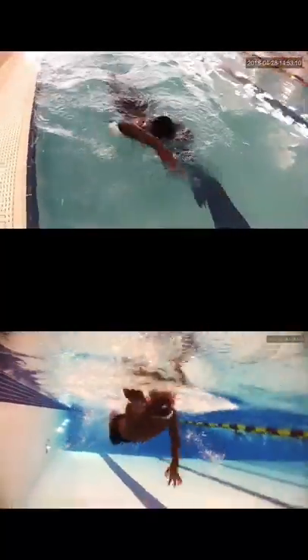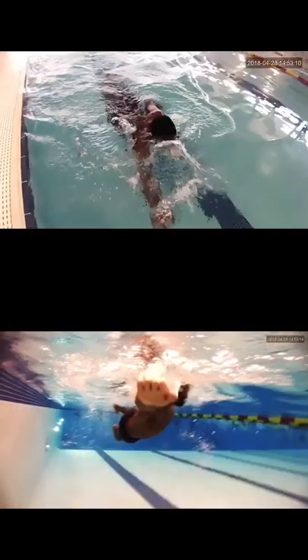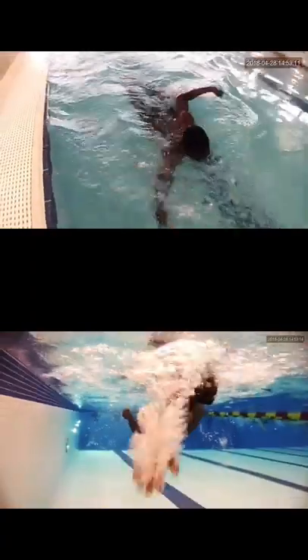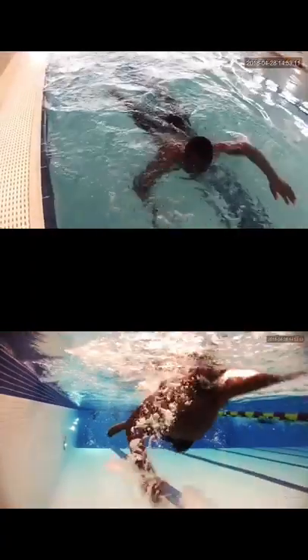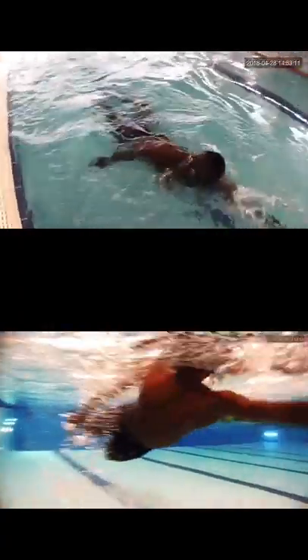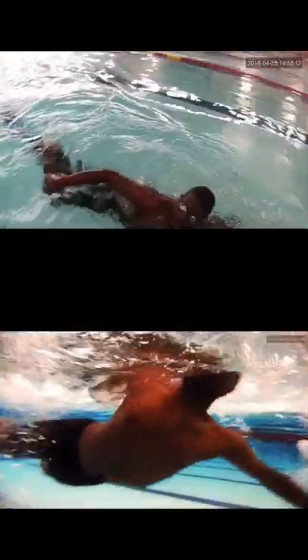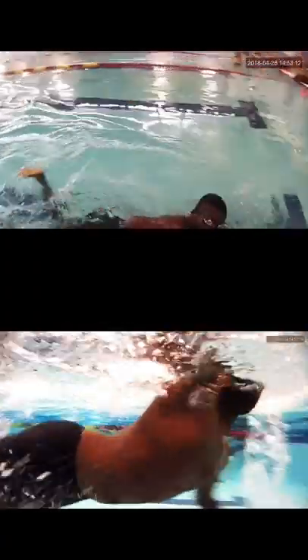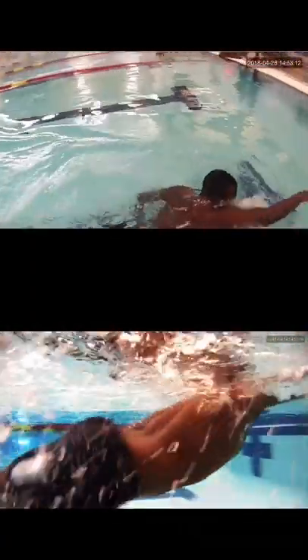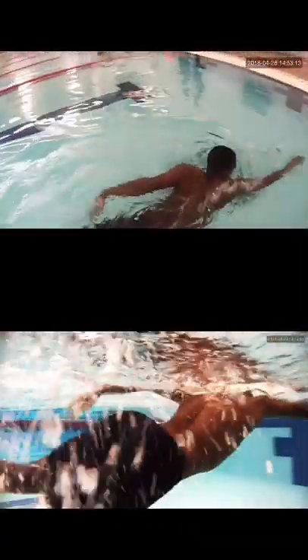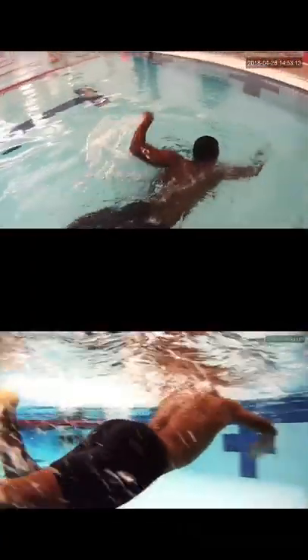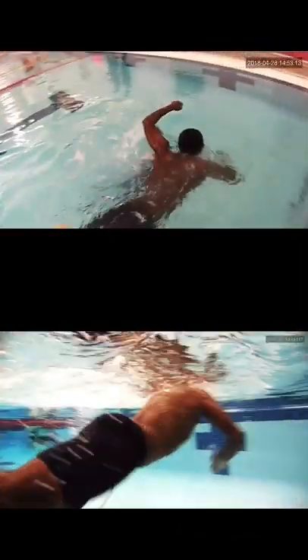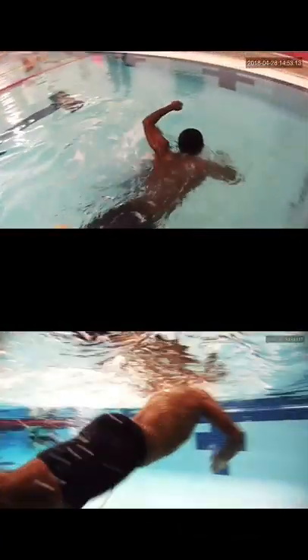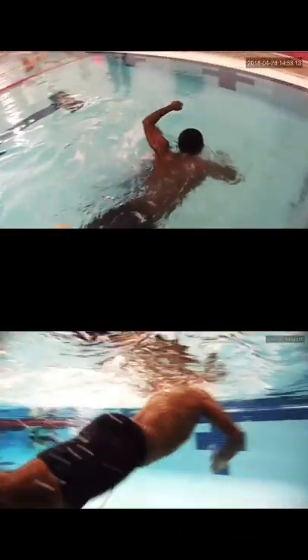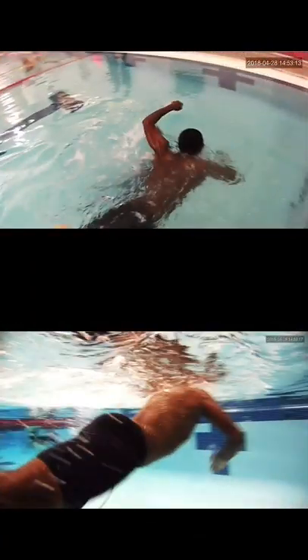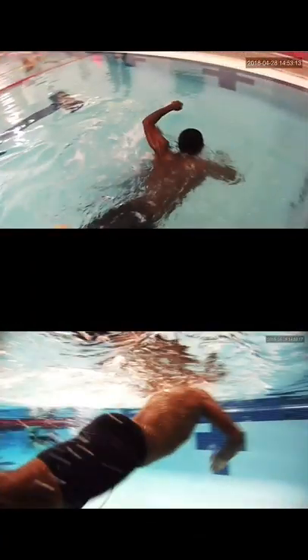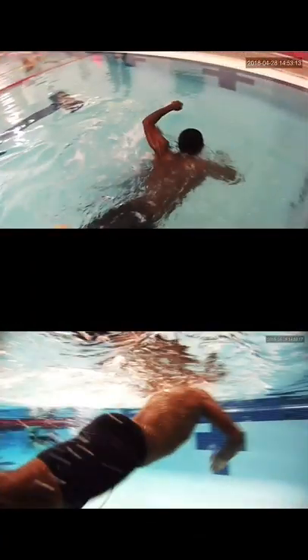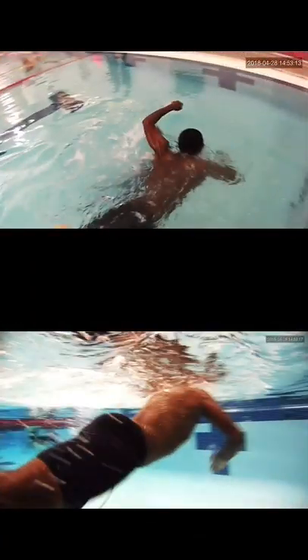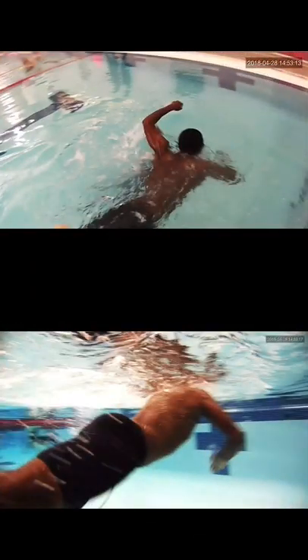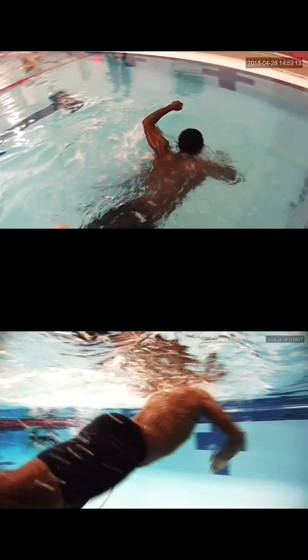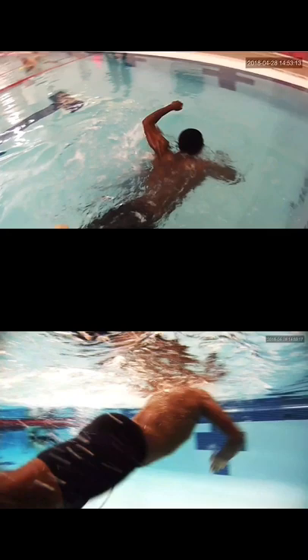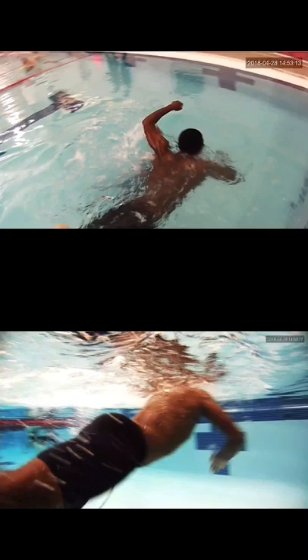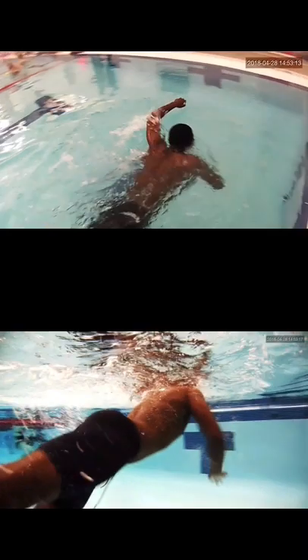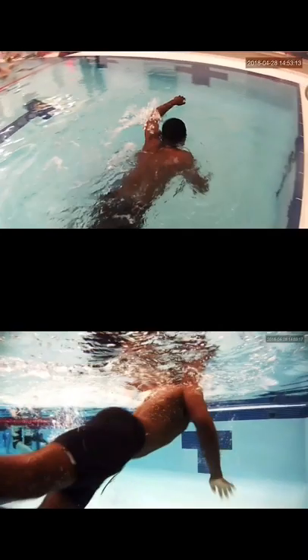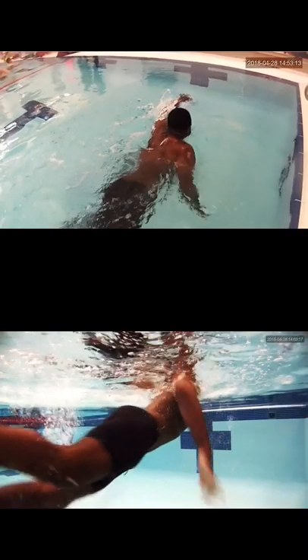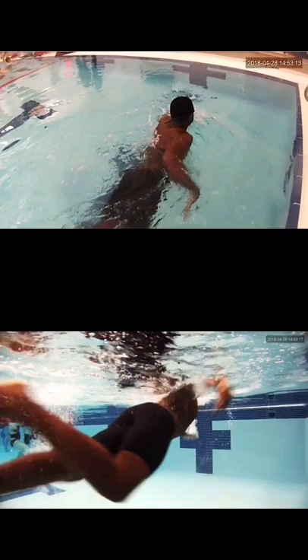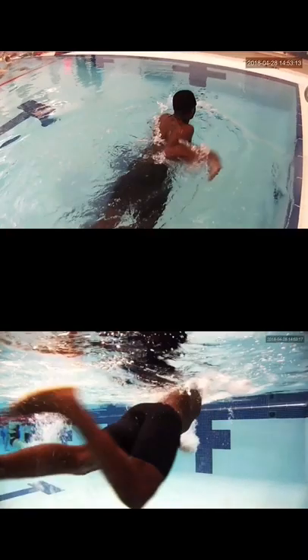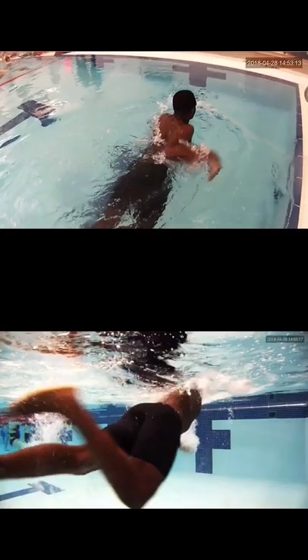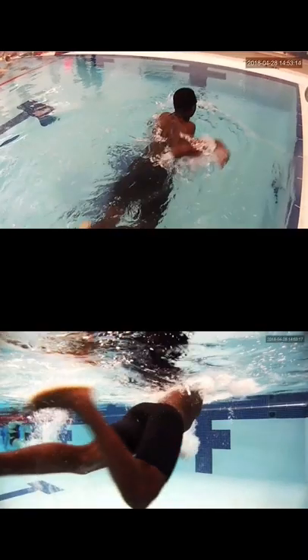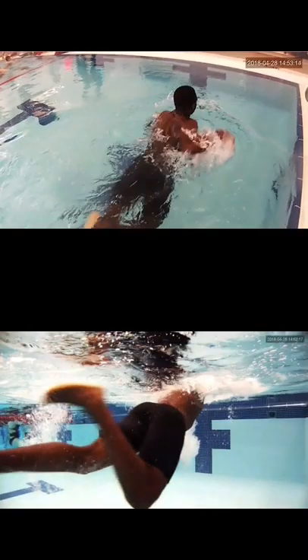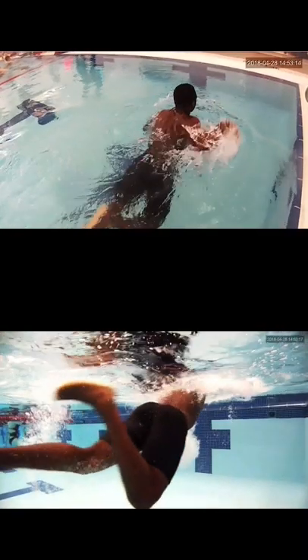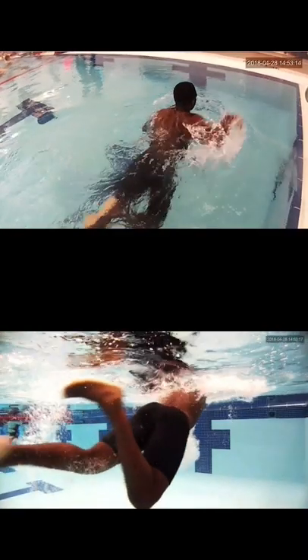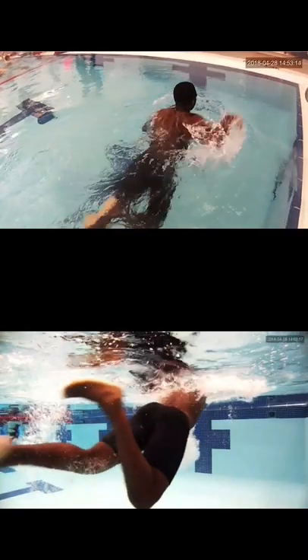So you'll see right here as you're about to pass — see how far below the surface of the water your hips are. We want to get those hips up a little higher.